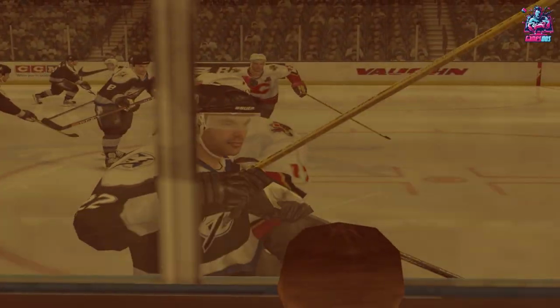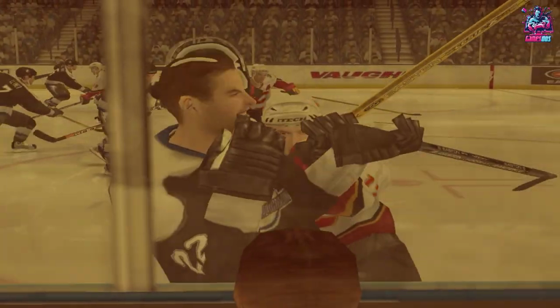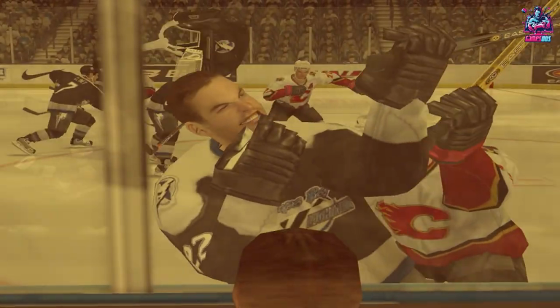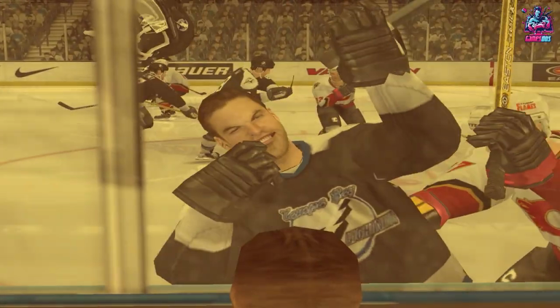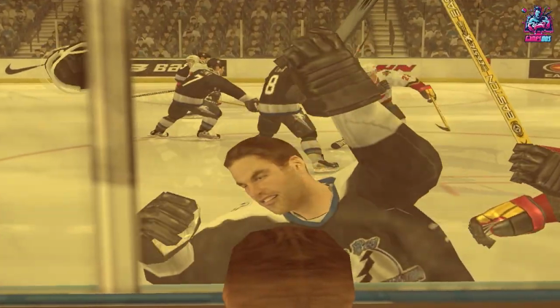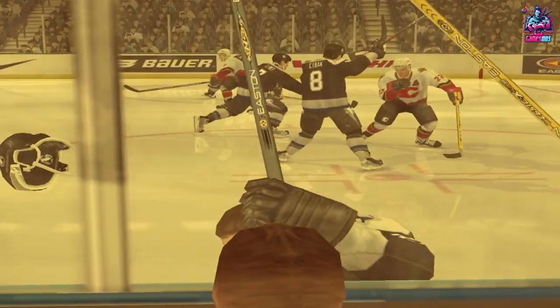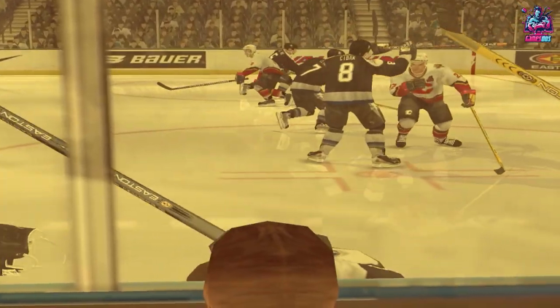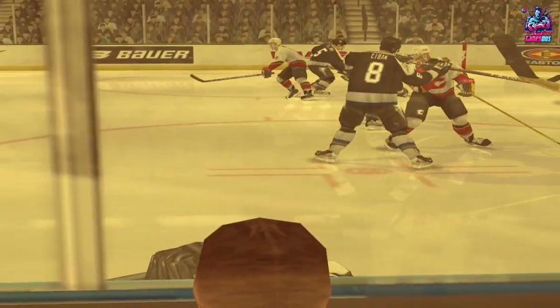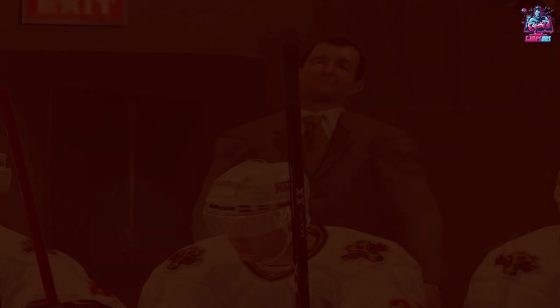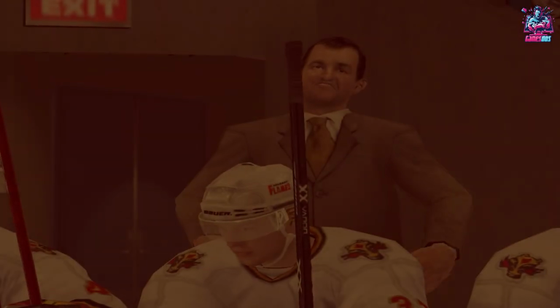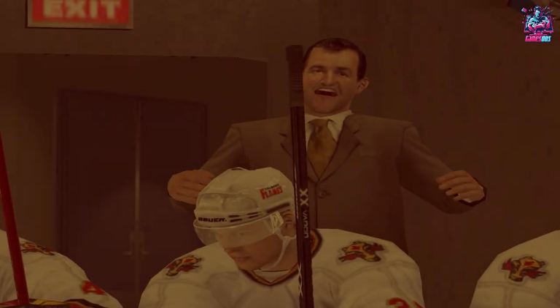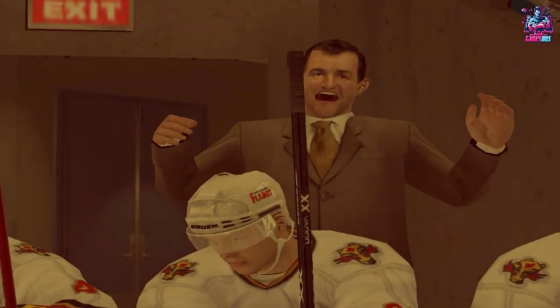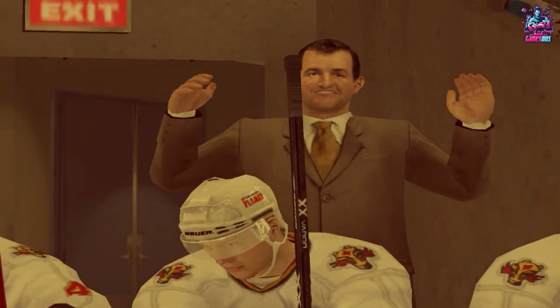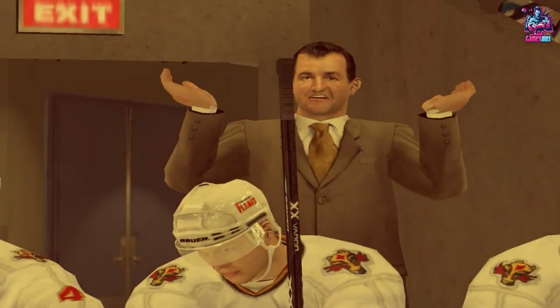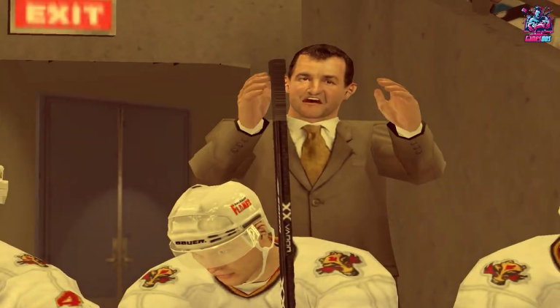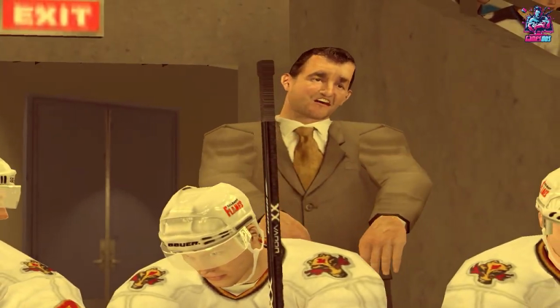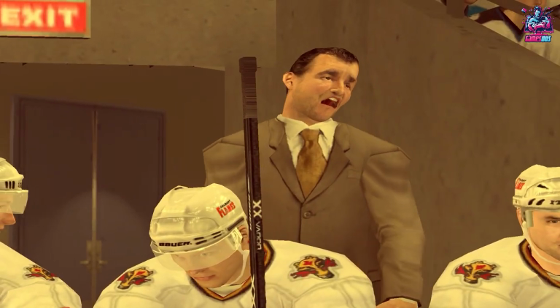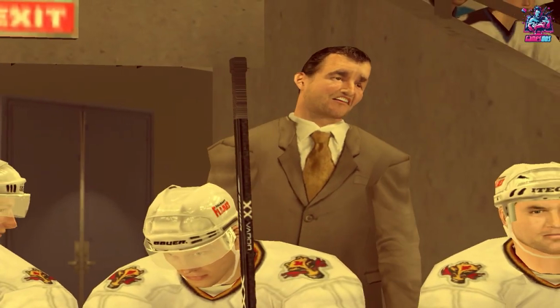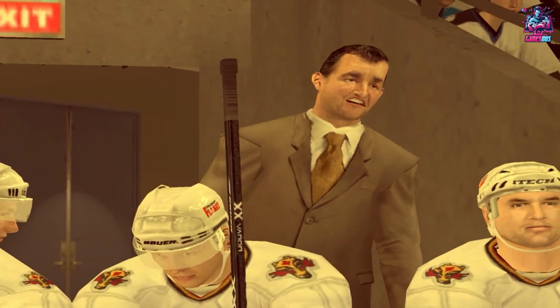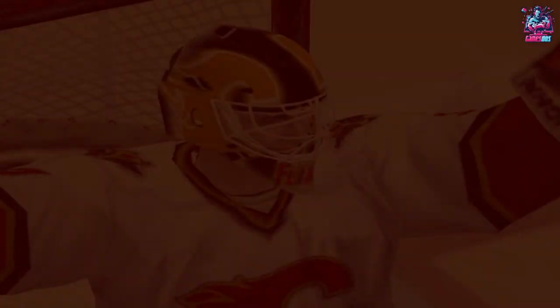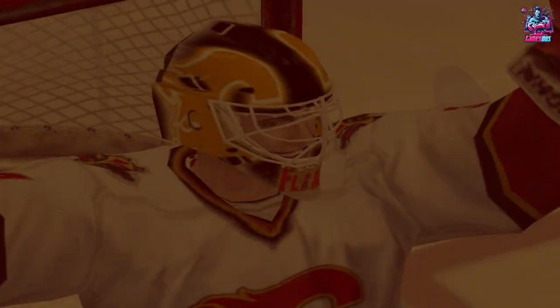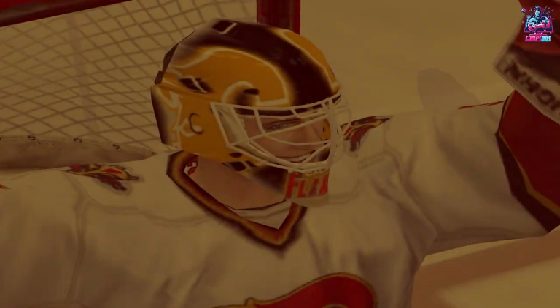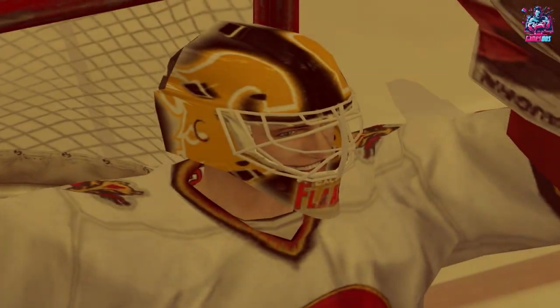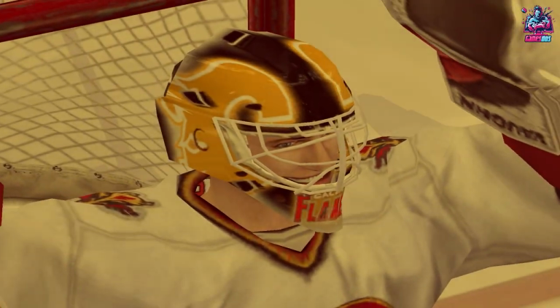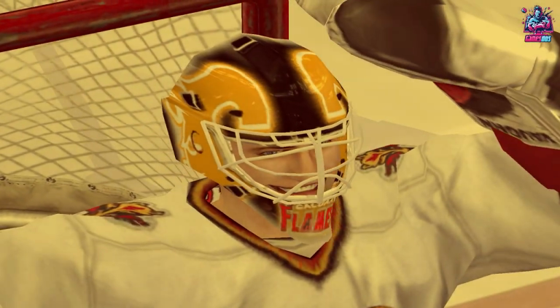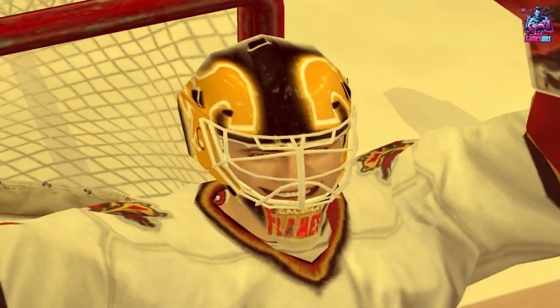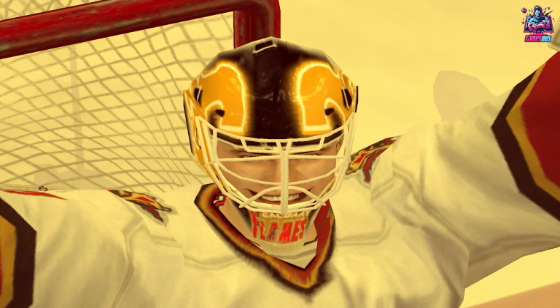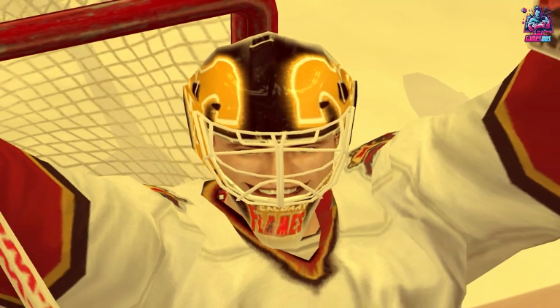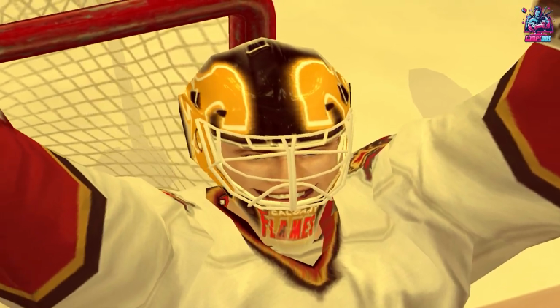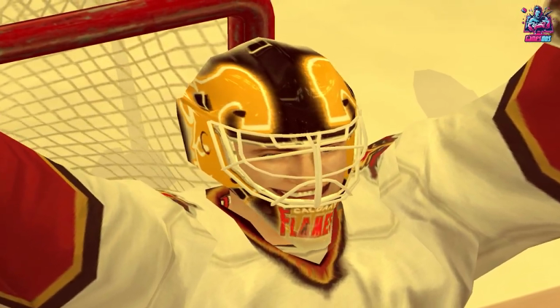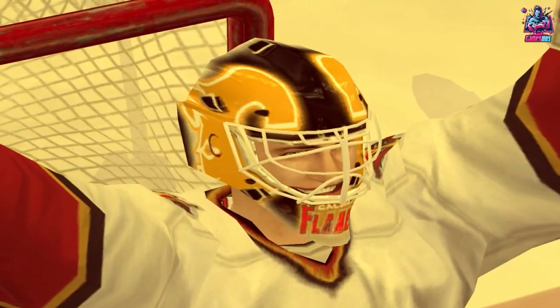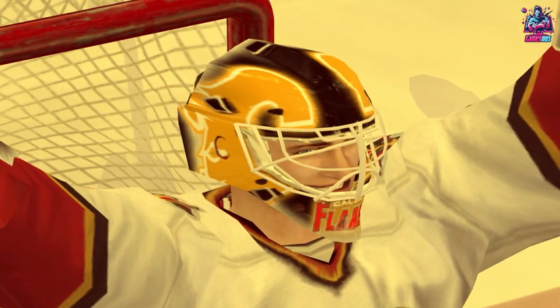From Tampa, Florida, this is Jim Hewson with Craig Simpson. From all the team here at EA Sports, we'll see you next time.